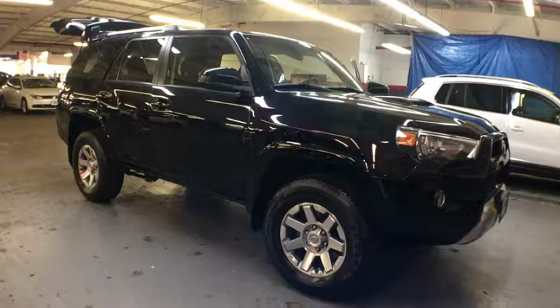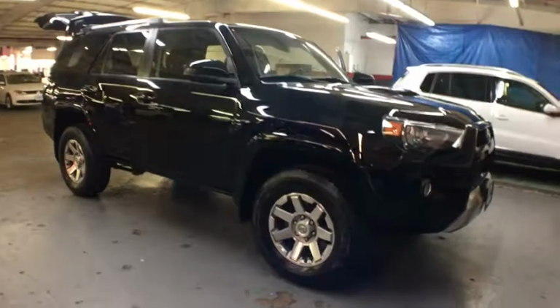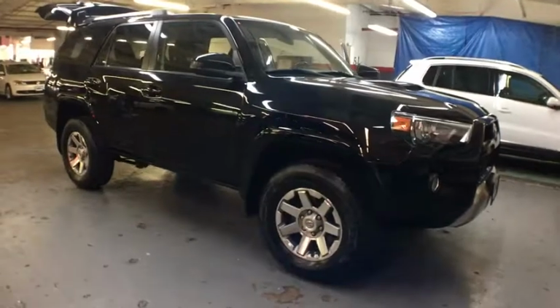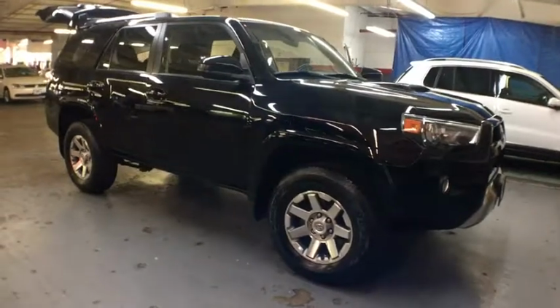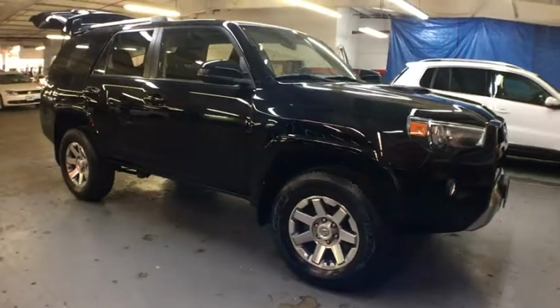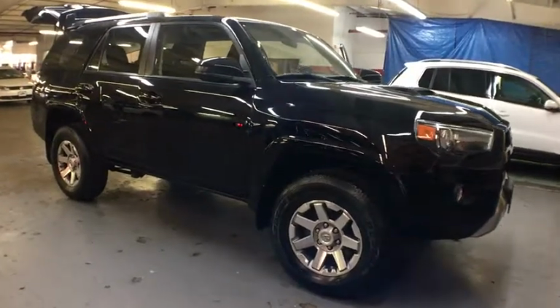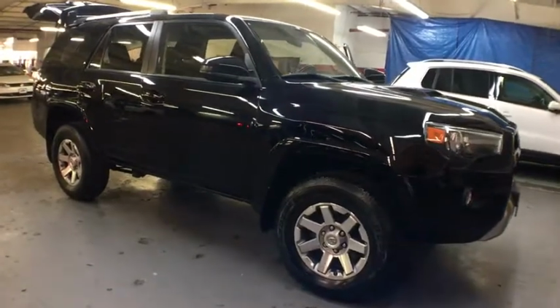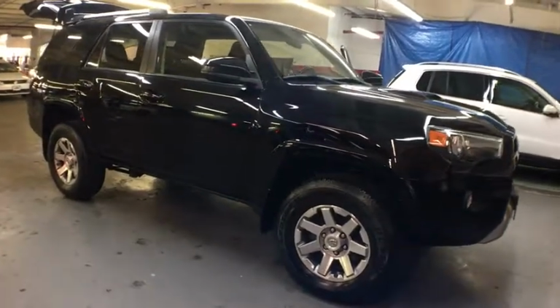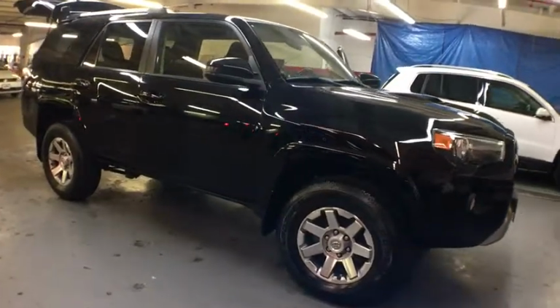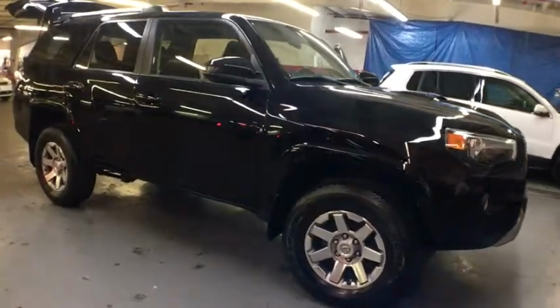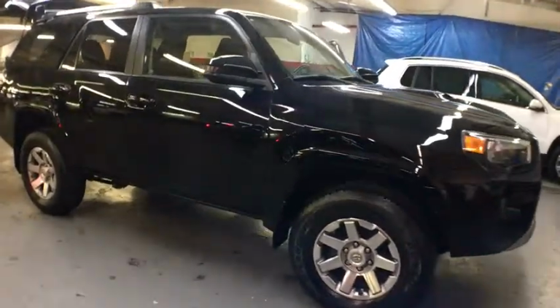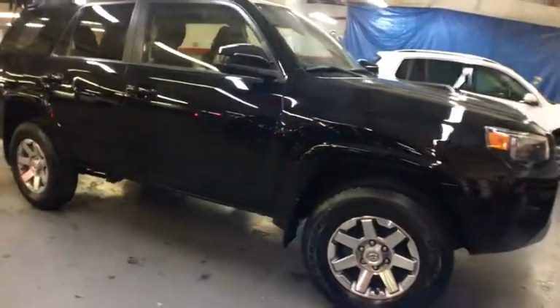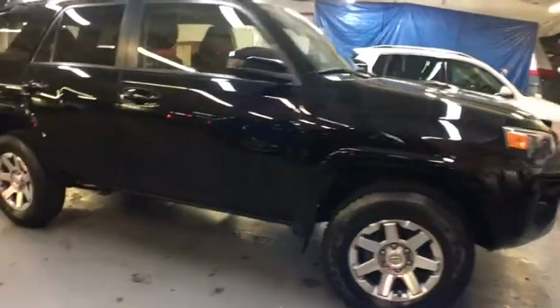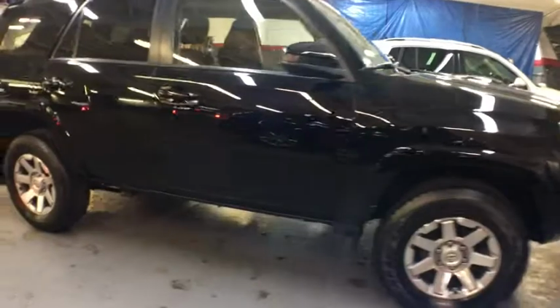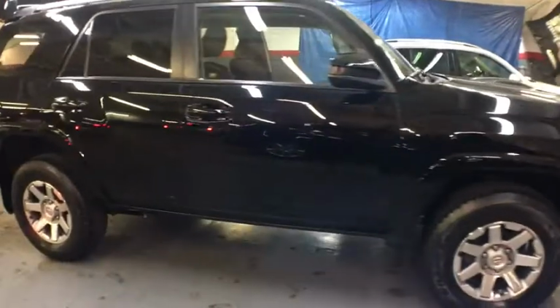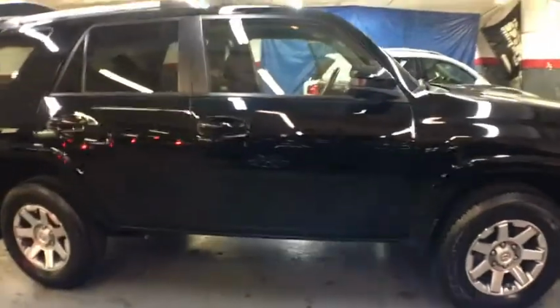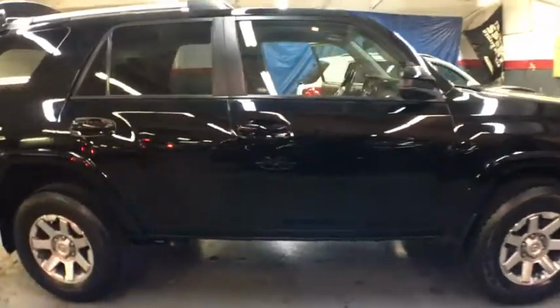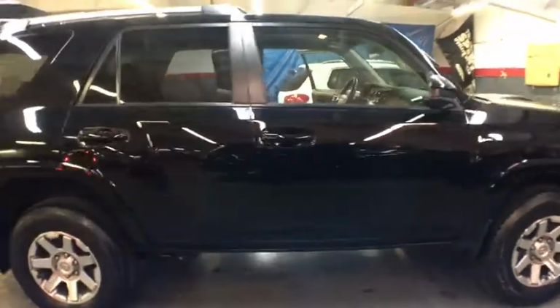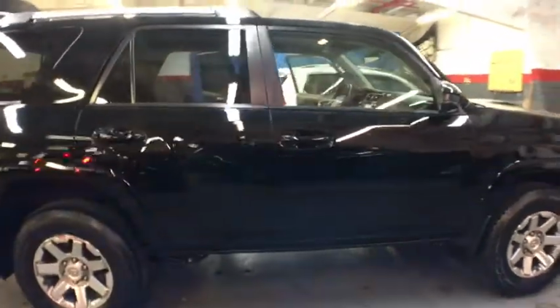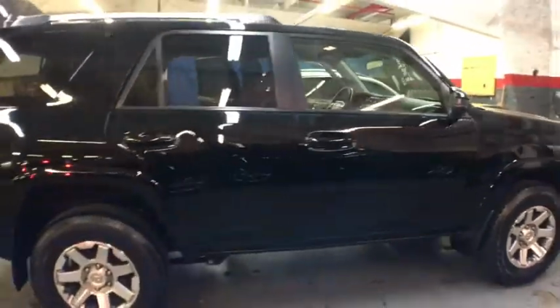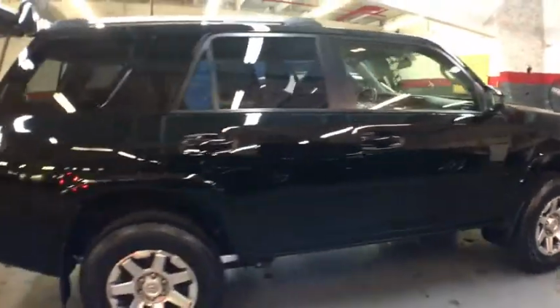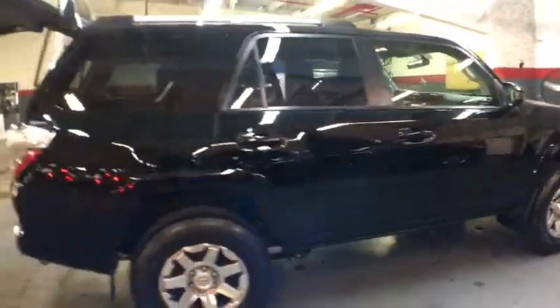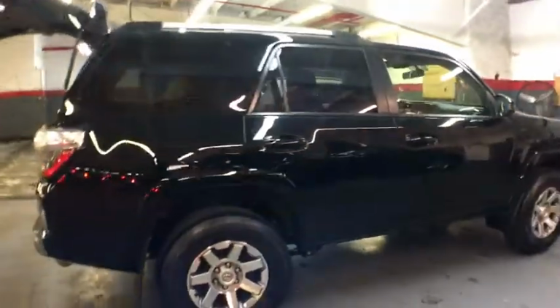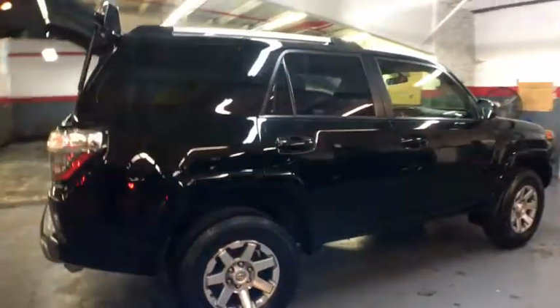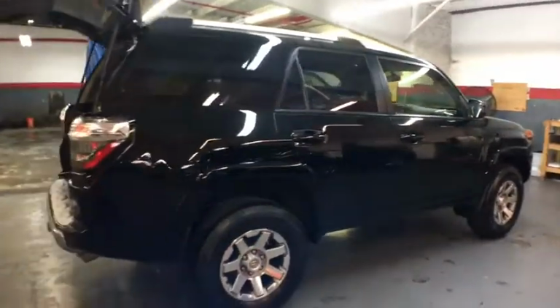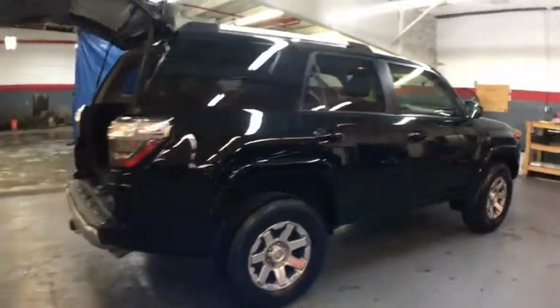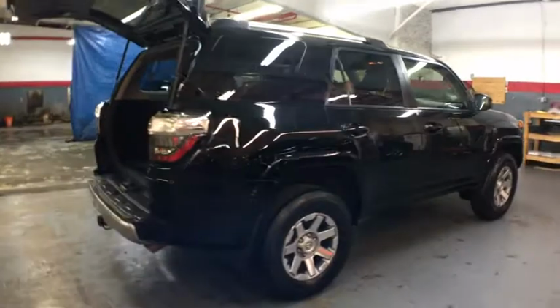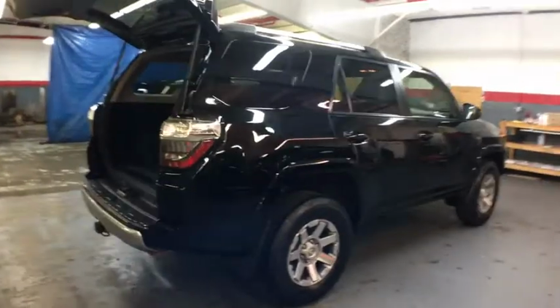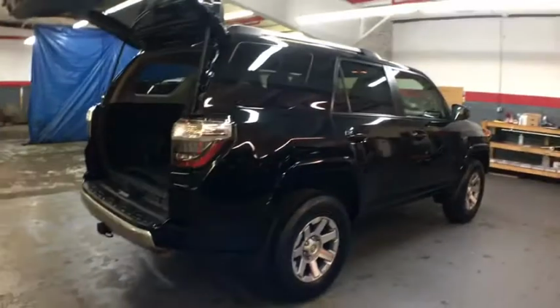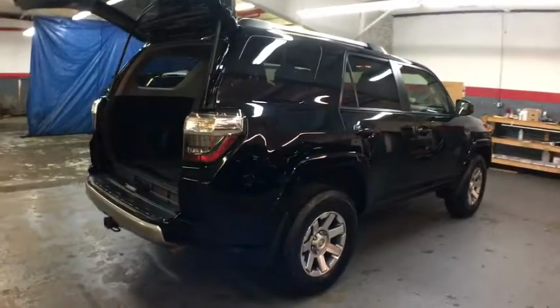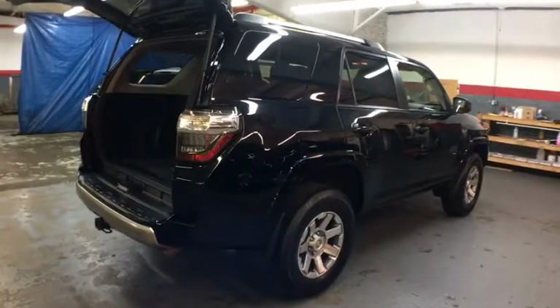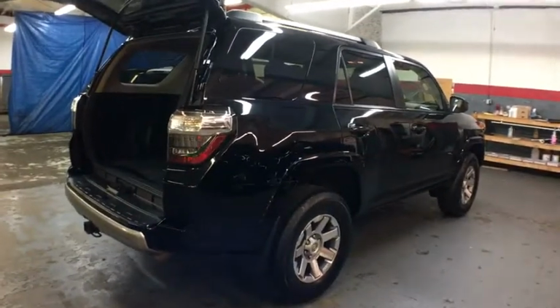The 2014 Toyota 4Runner. 4Runner durability is unbeatable. There are more 4Runners on the road today than any other midsize SUV. This vehicle has less than 35,000 miles.